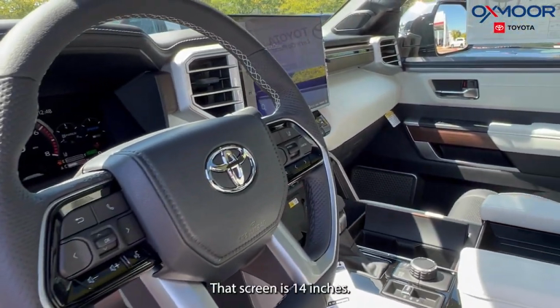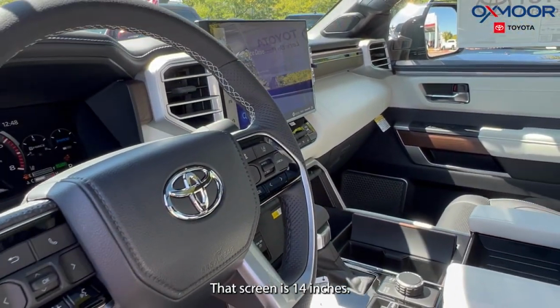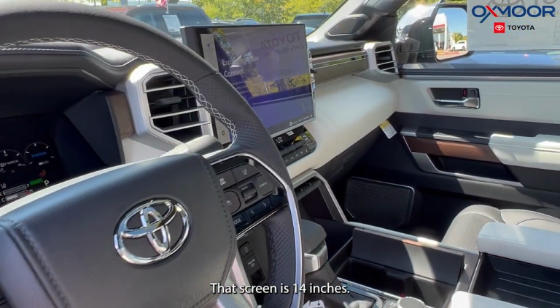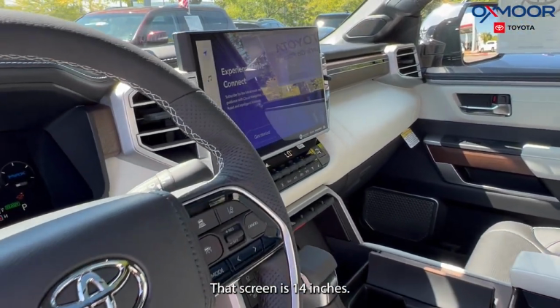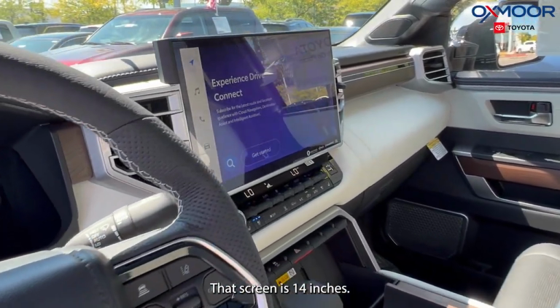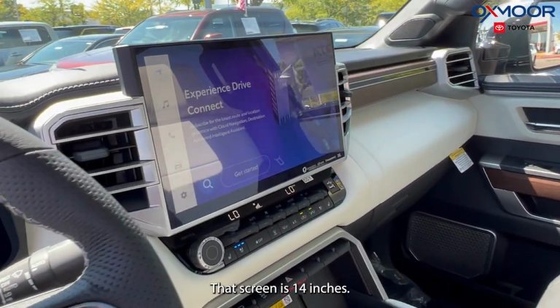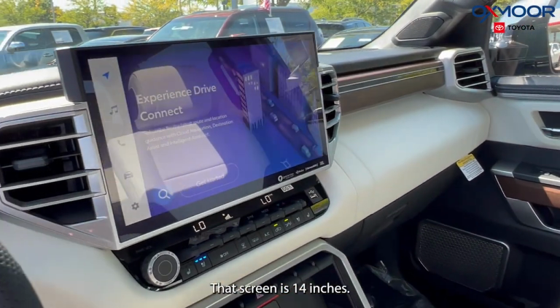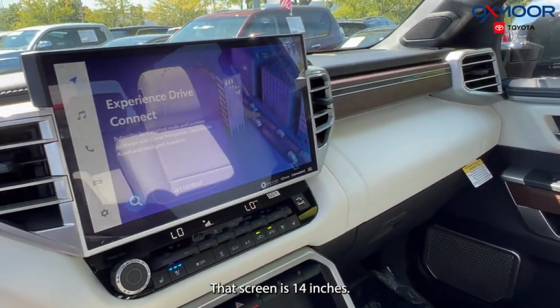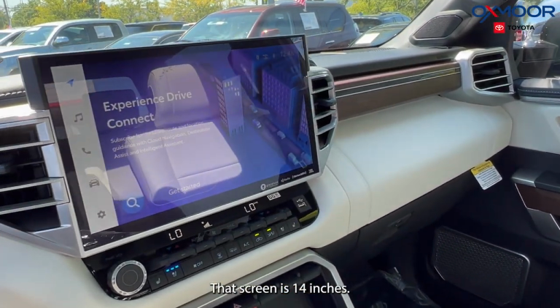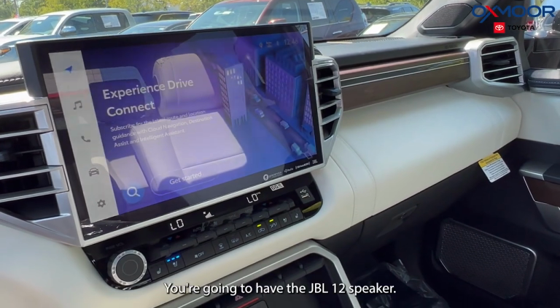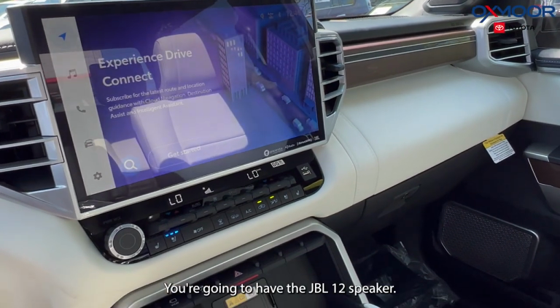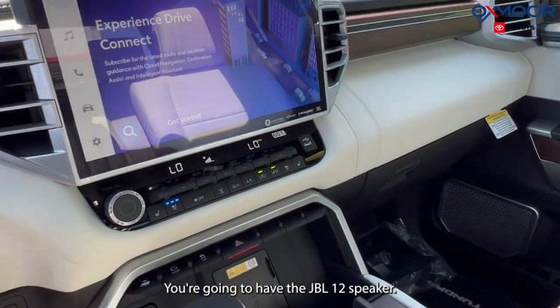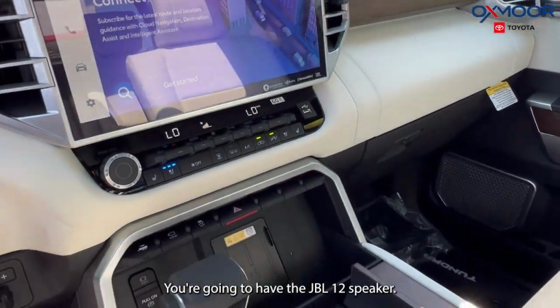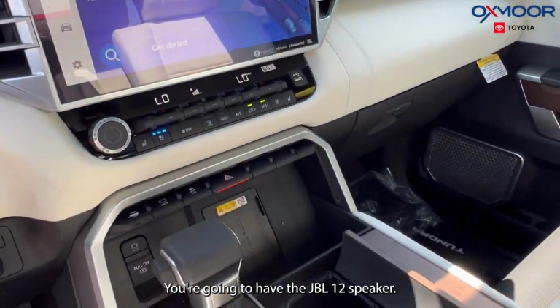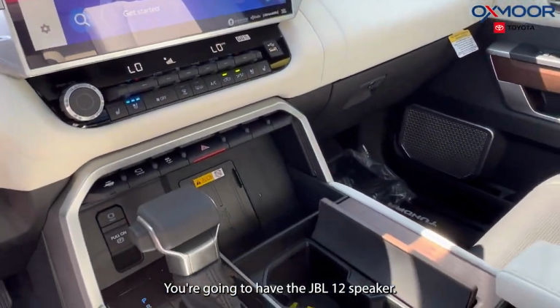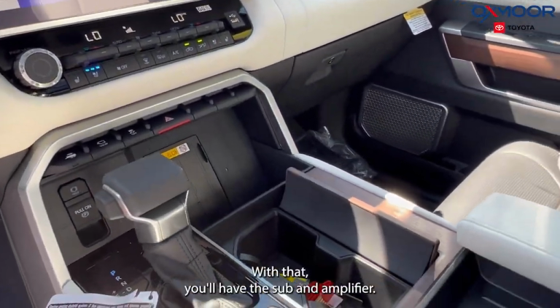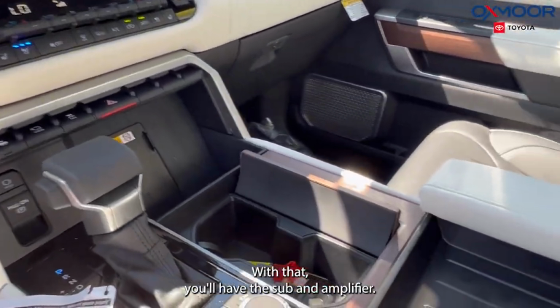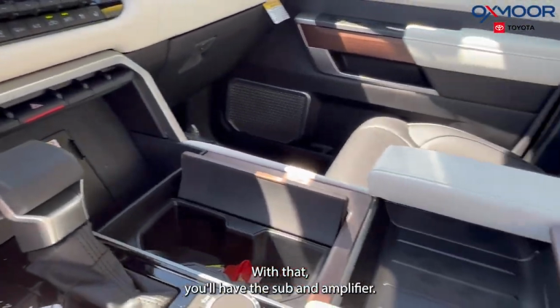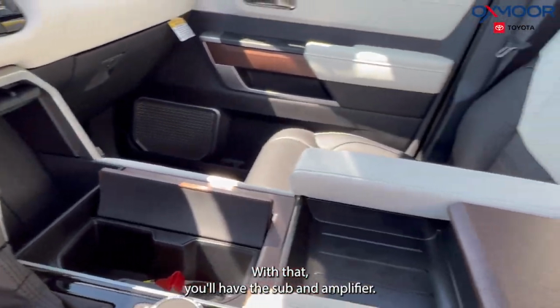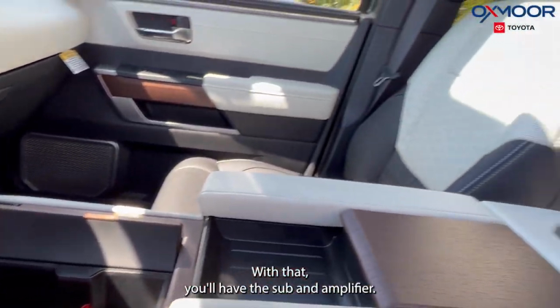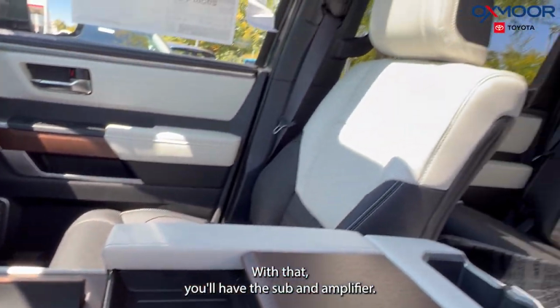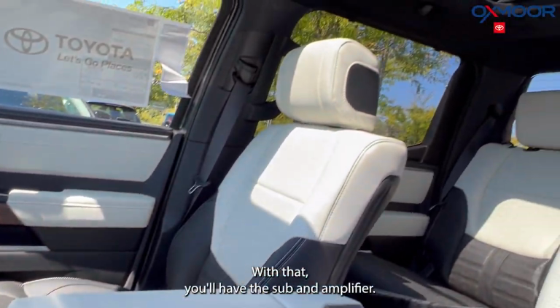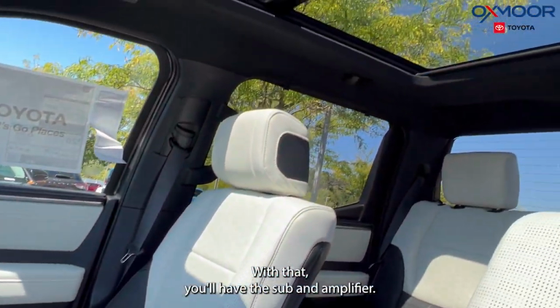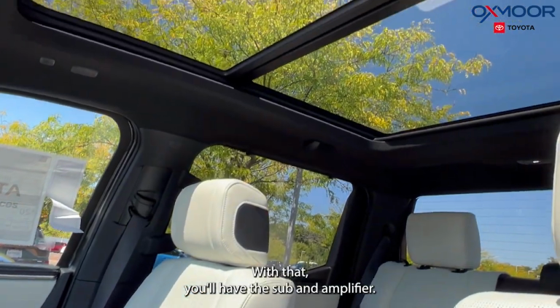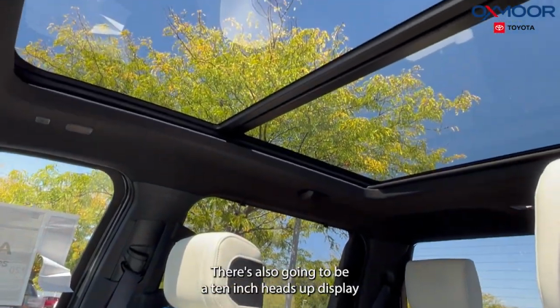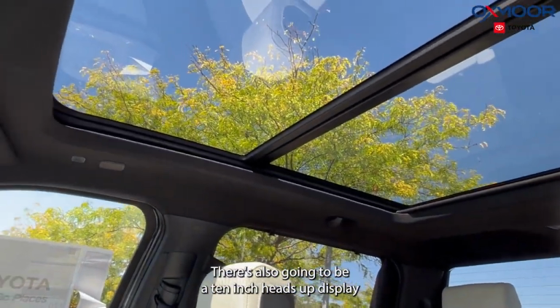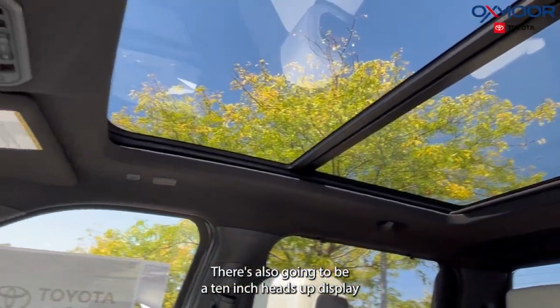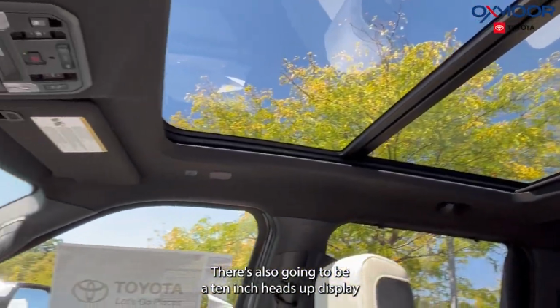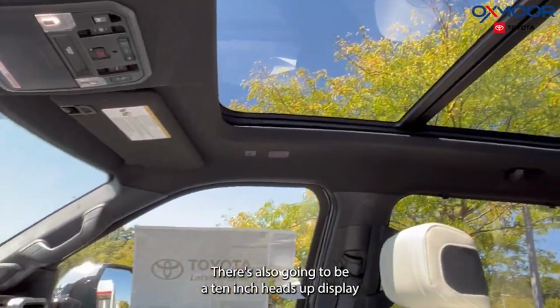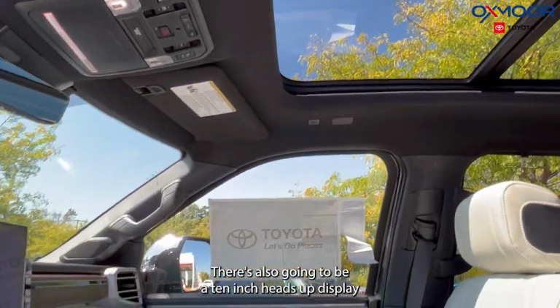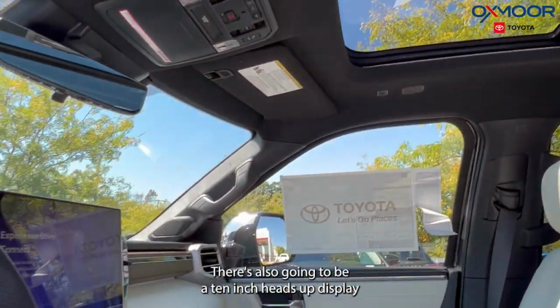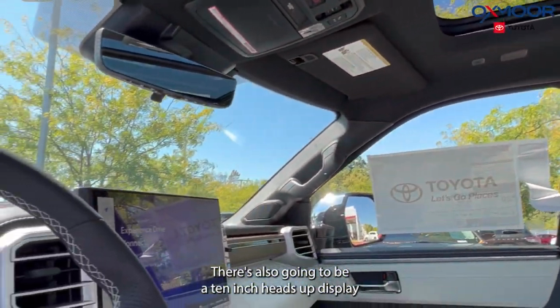That screen is 14 inches. You're going to have the JBL 12-speaker system, and with that you'll have the subwoofer and amplifier. There's also going to be a 10-inch heads-up display.